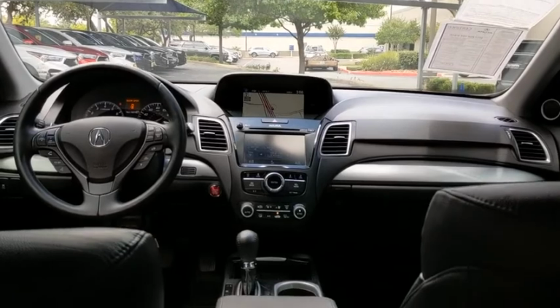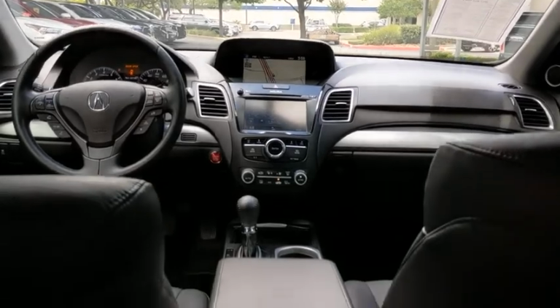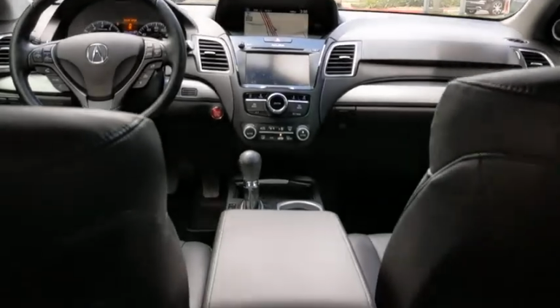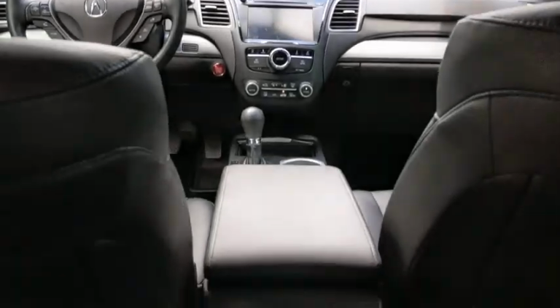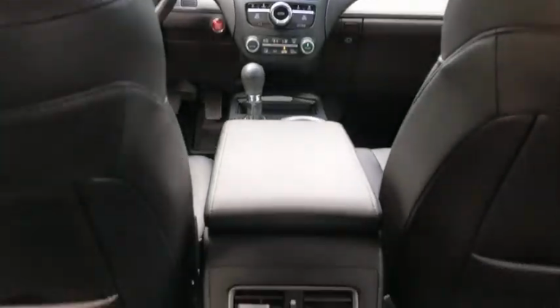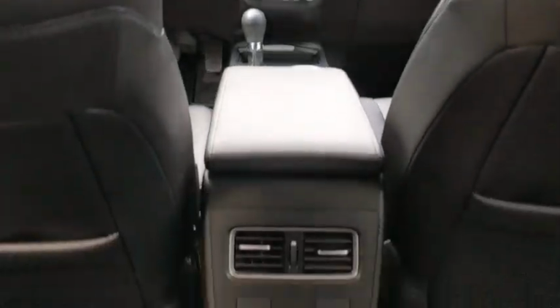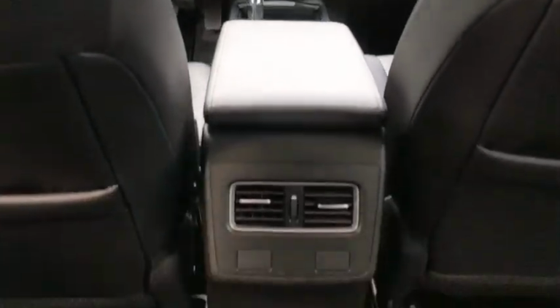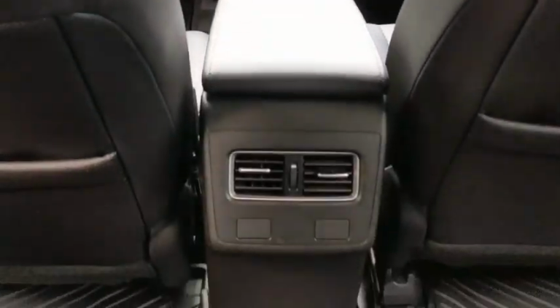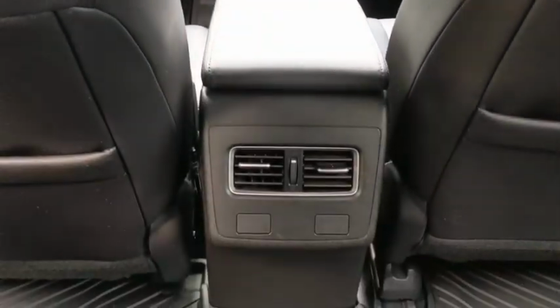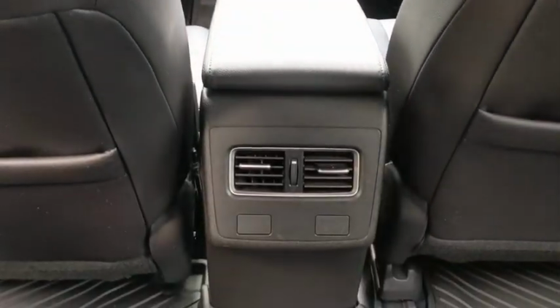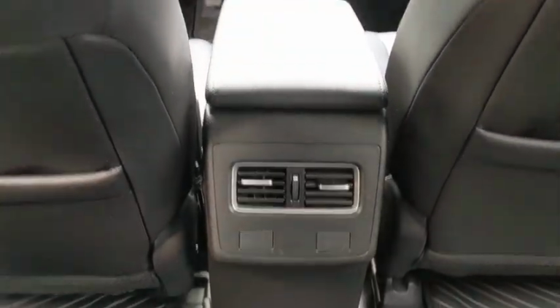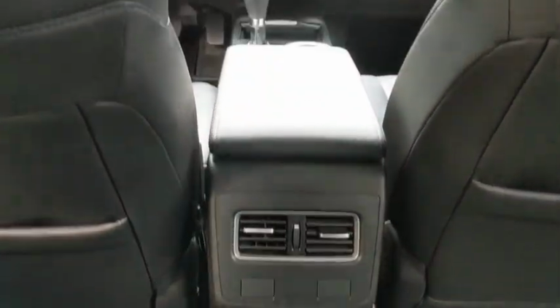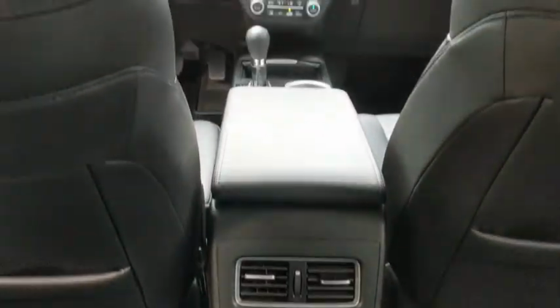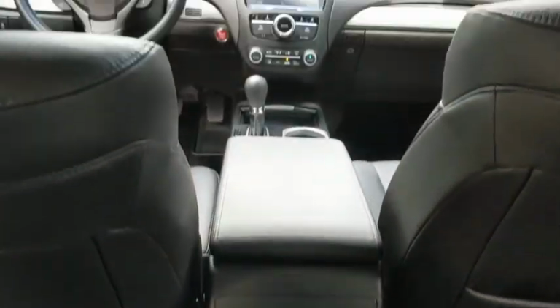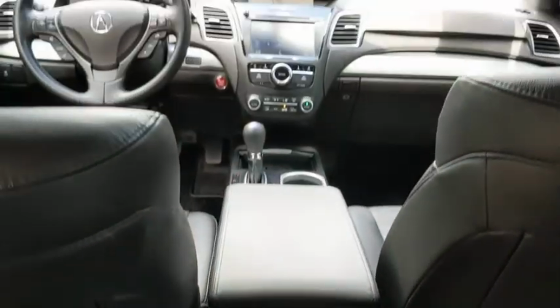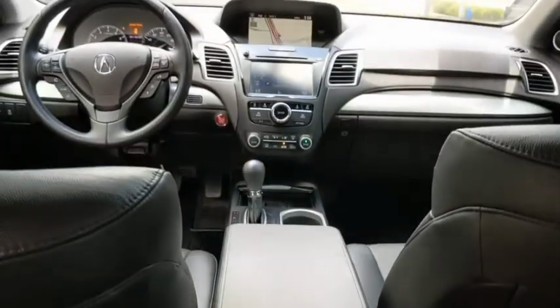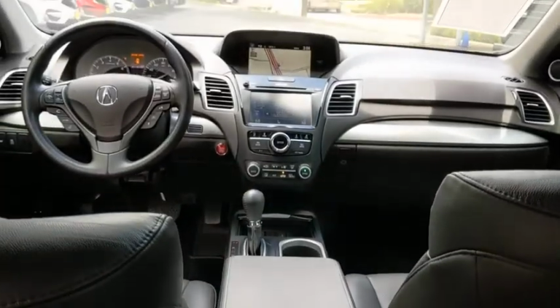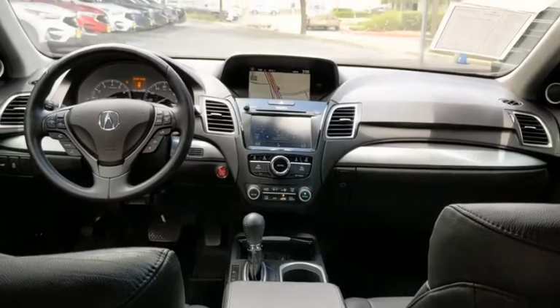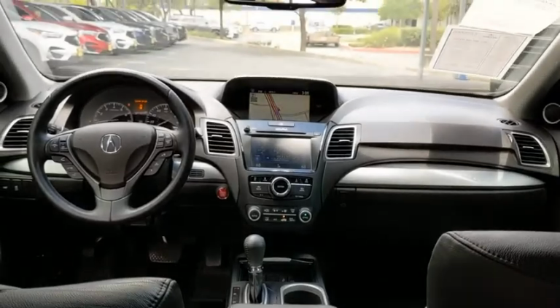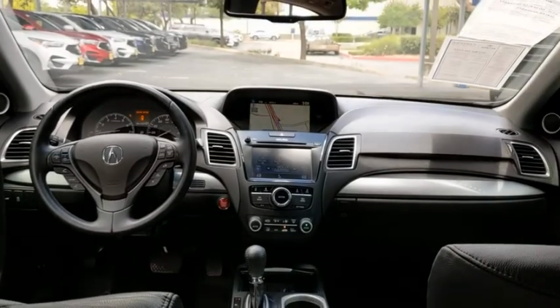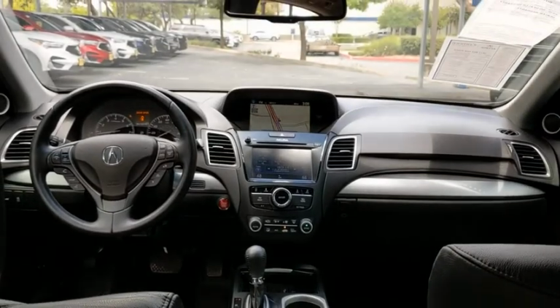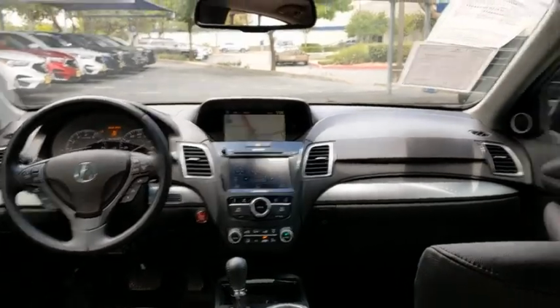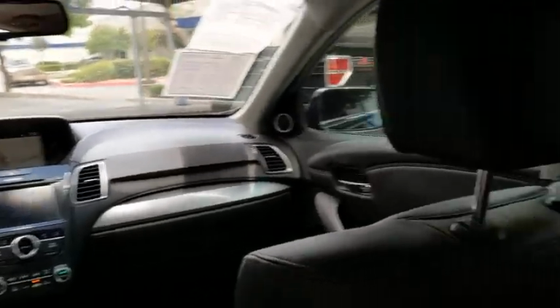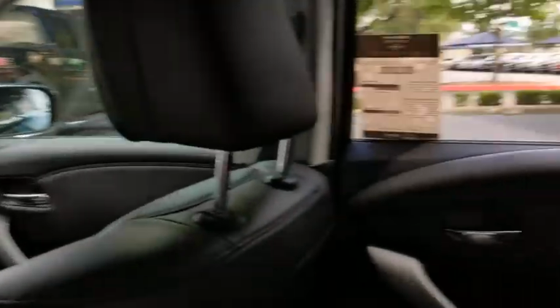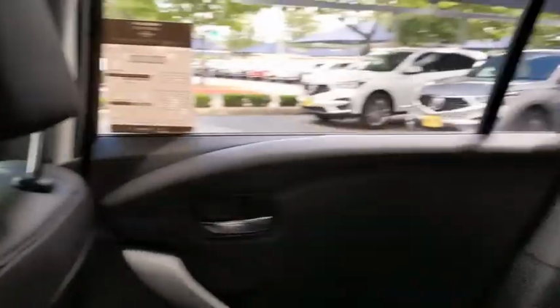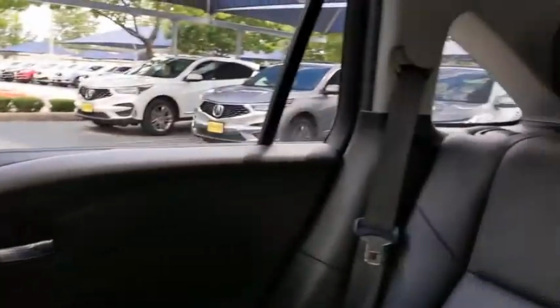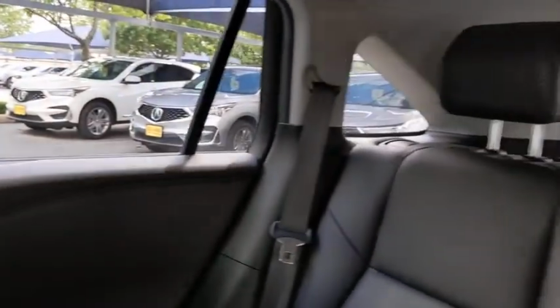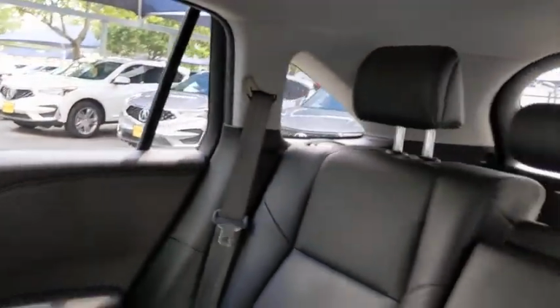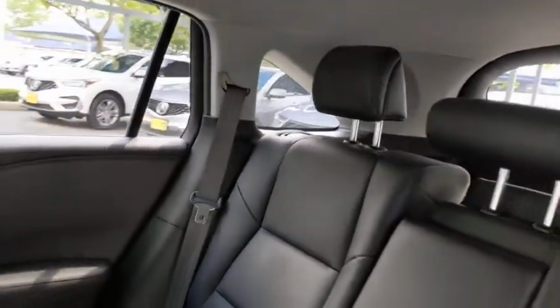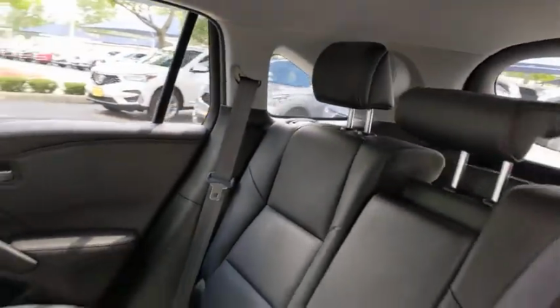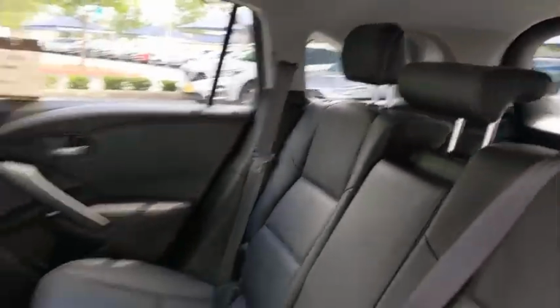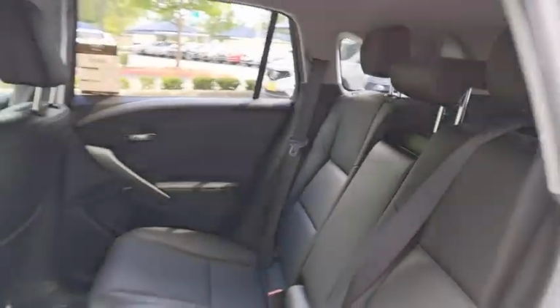Leather-wrapped steering wheel, Bluetooth, adjustable steering wheel, power steering, aluminum wheels, auto-dimming rear view mirror, cruise control, floor mats, and keyless start.